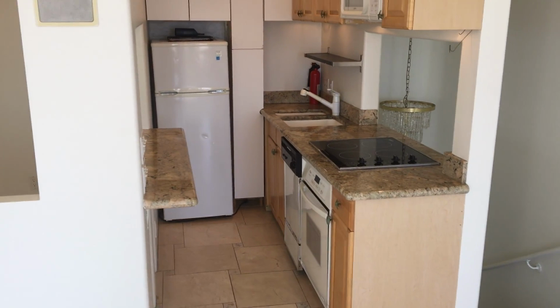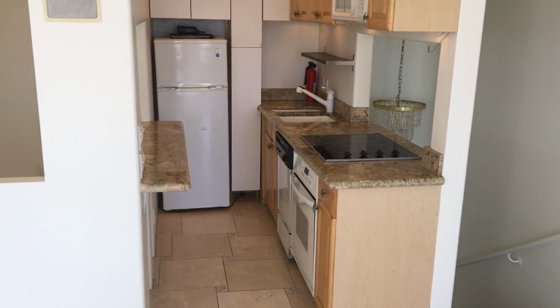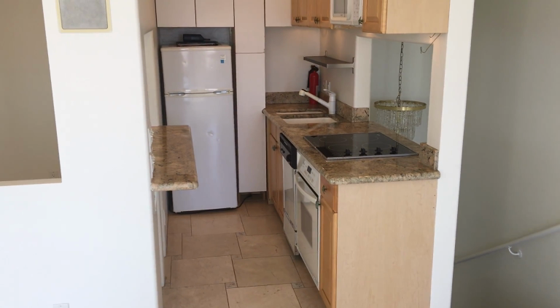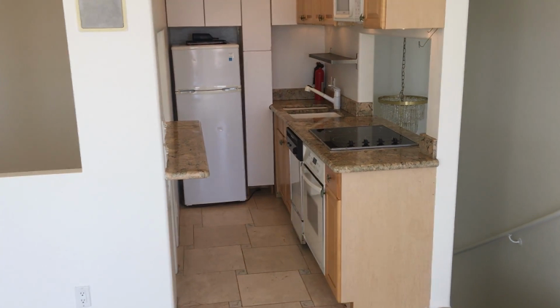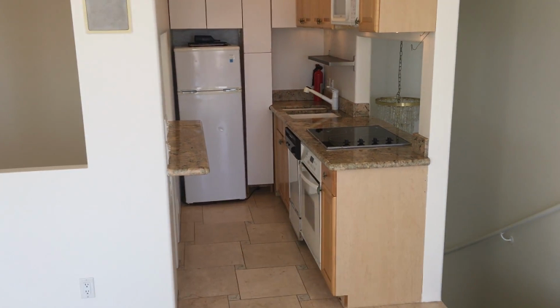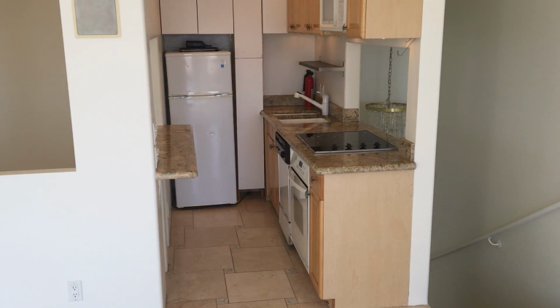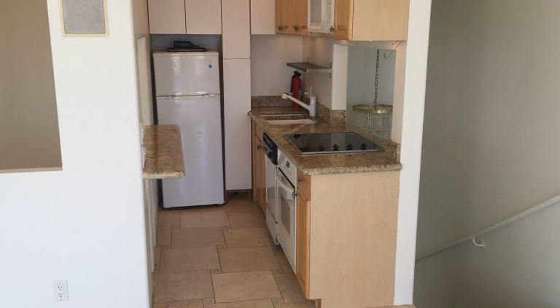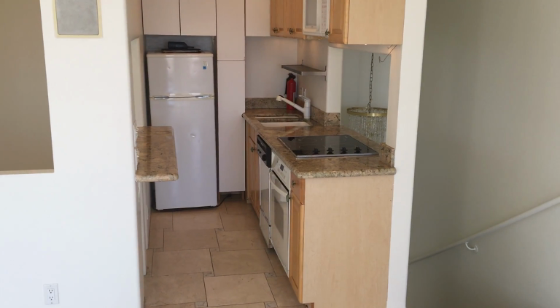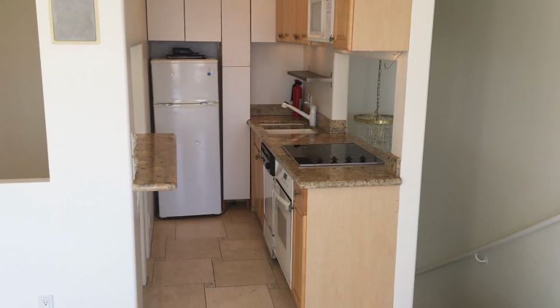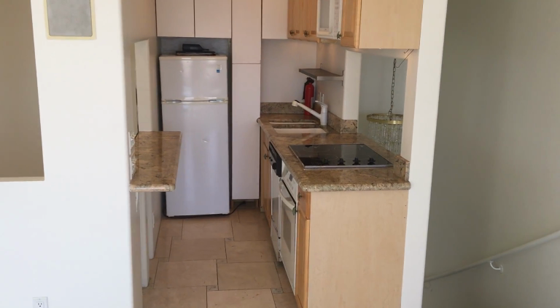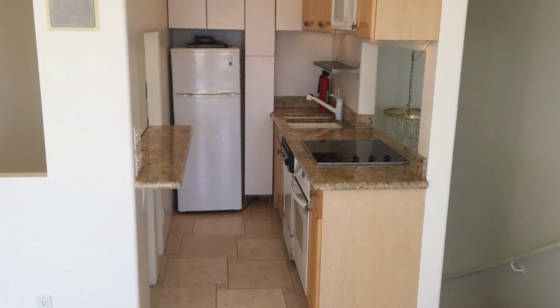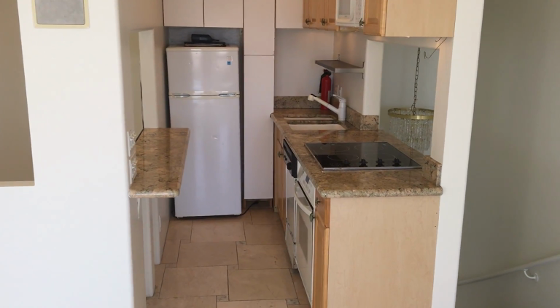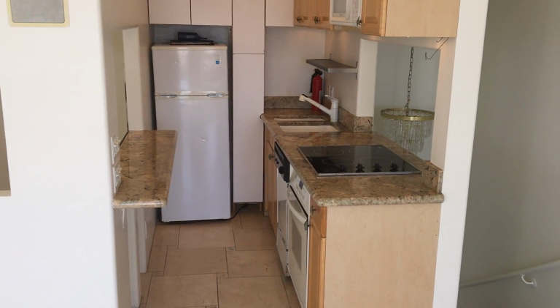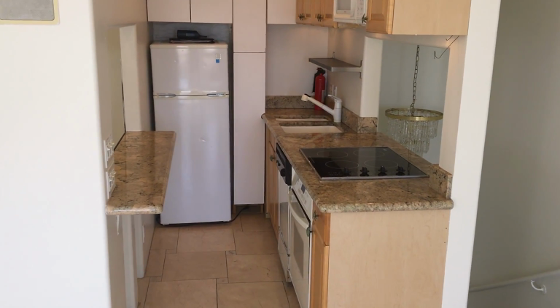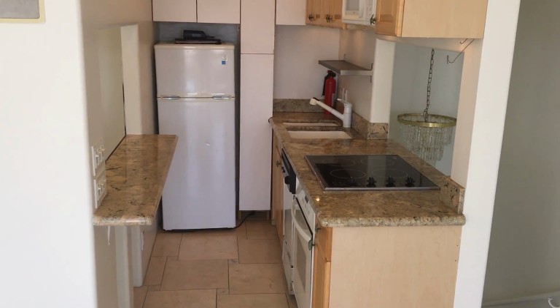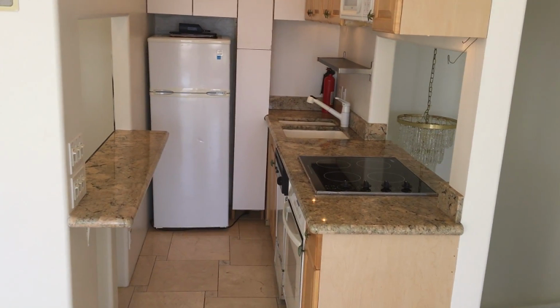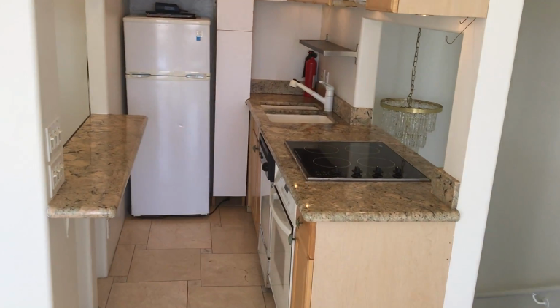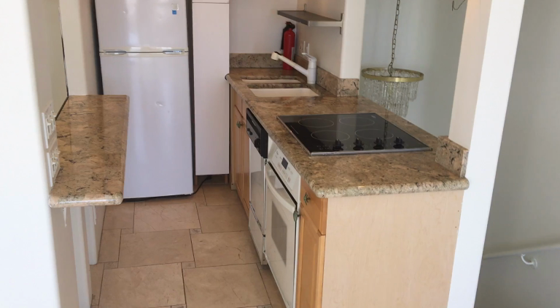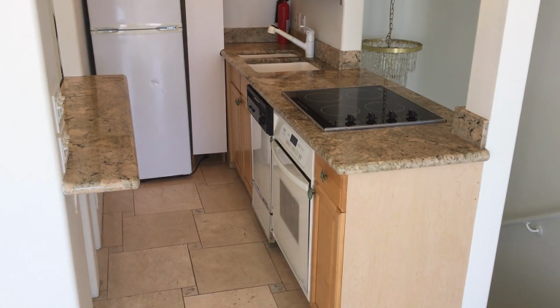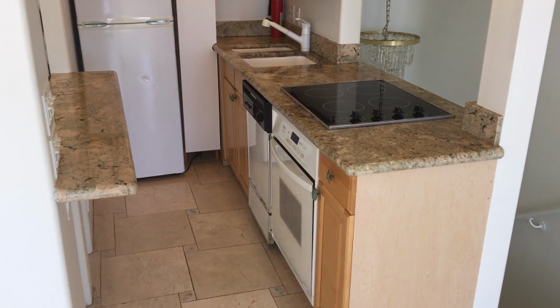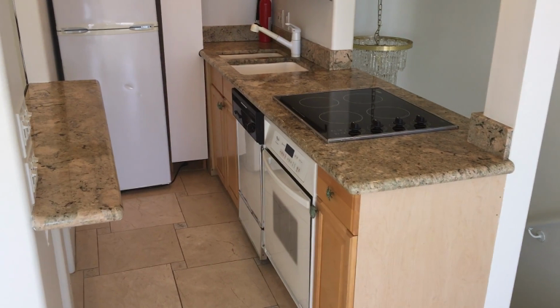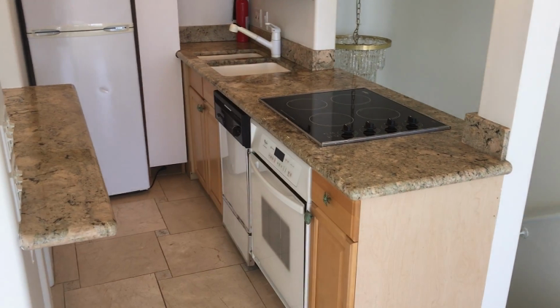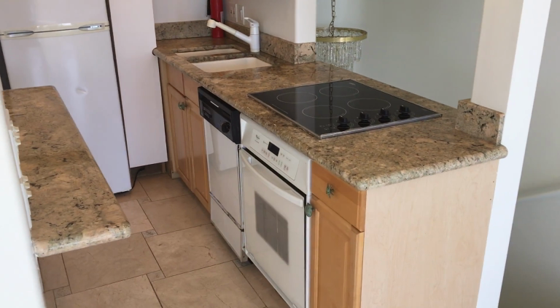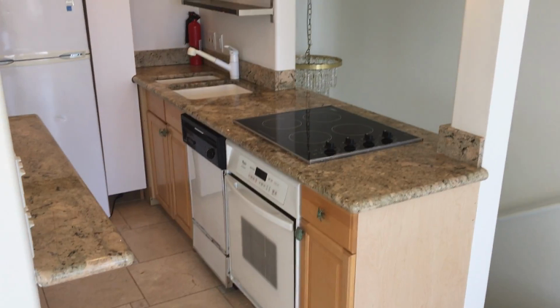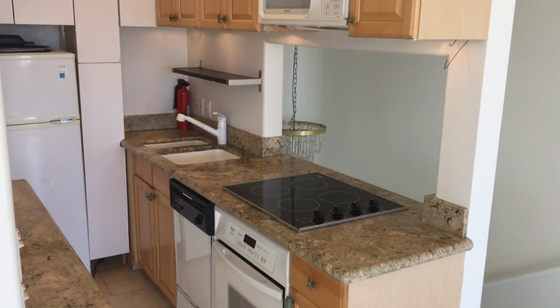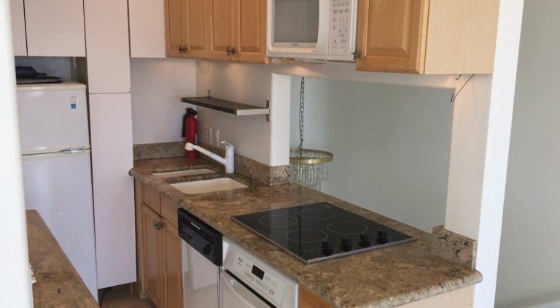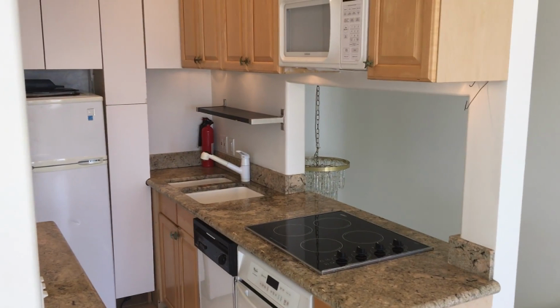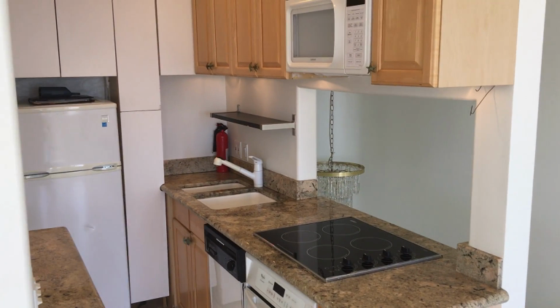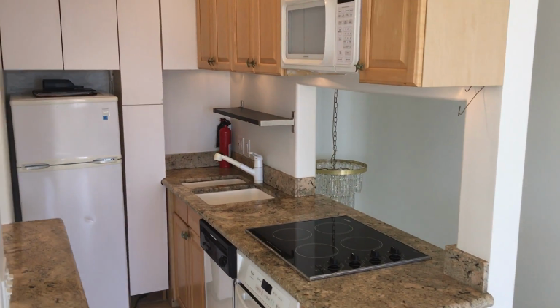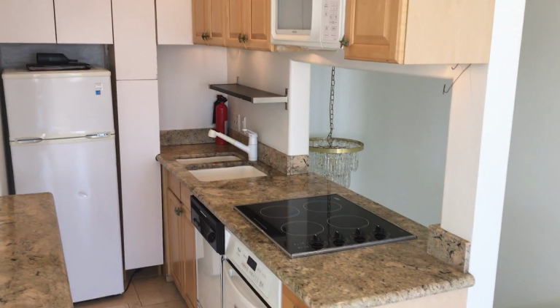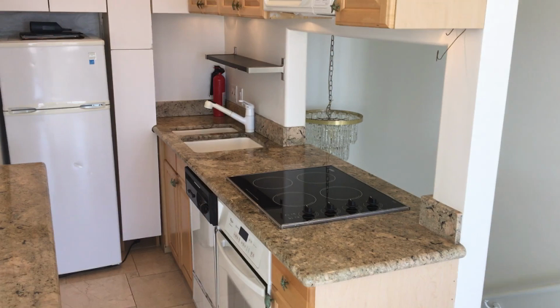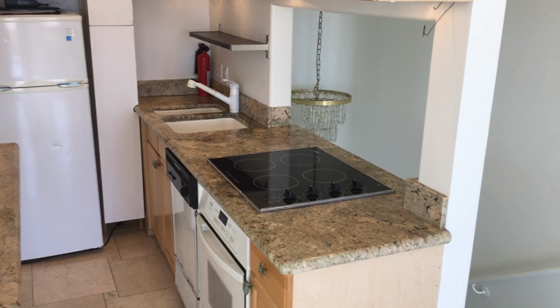You do have a small efficiency kitchen for all your cooking needs, with a refrigerator, stove, small dishwasher, and microwave all included, plus granite countertops.